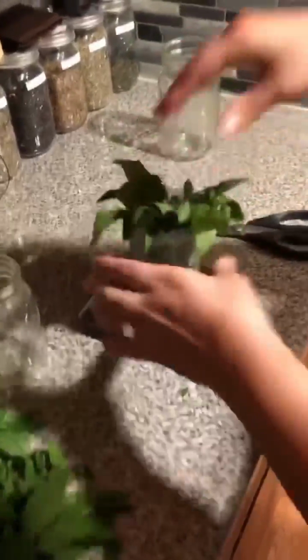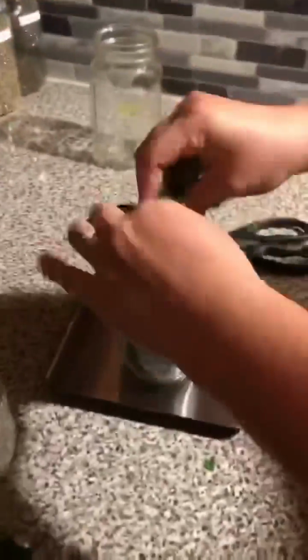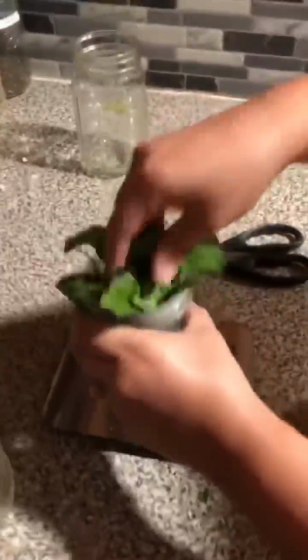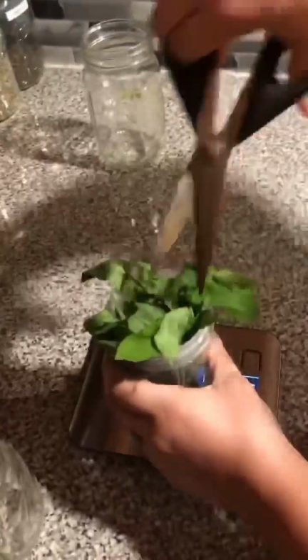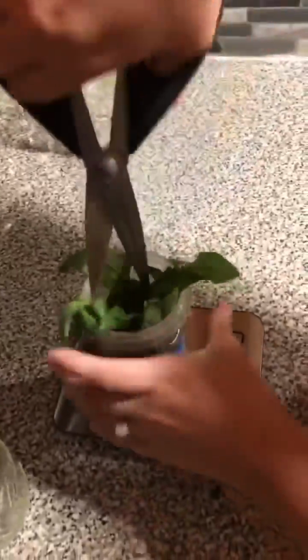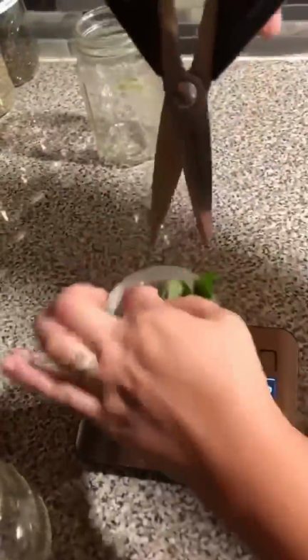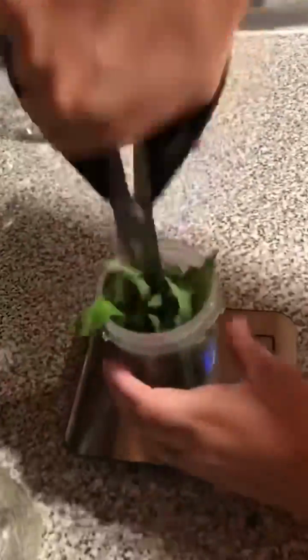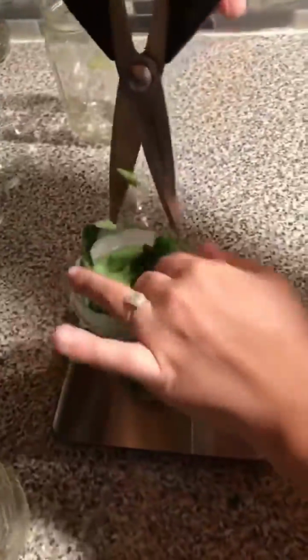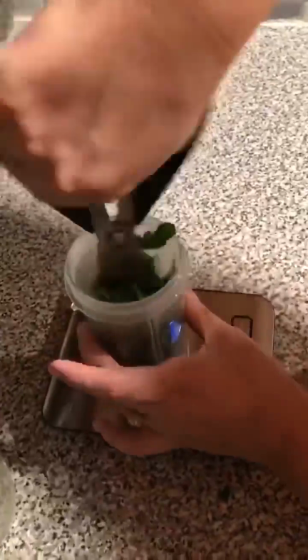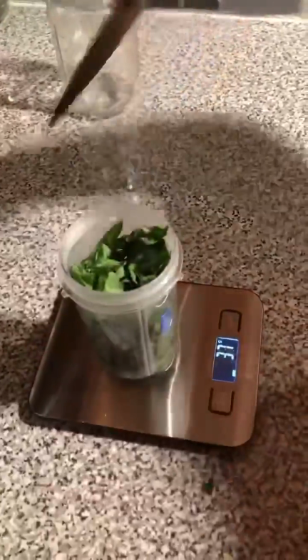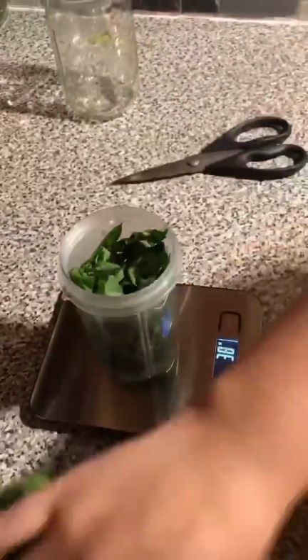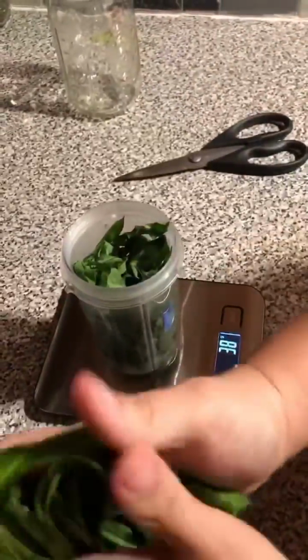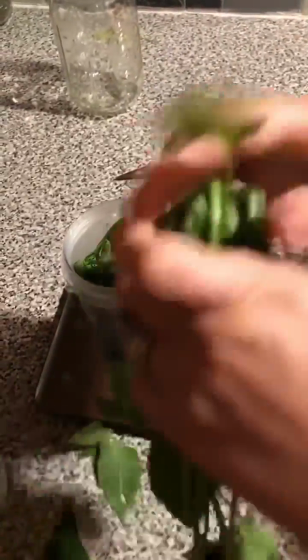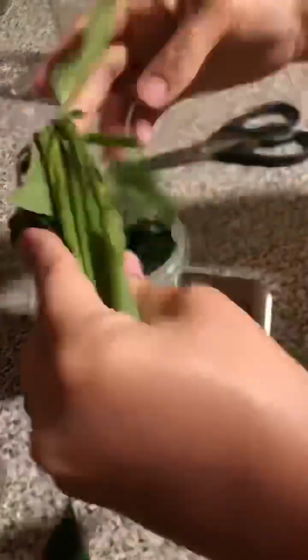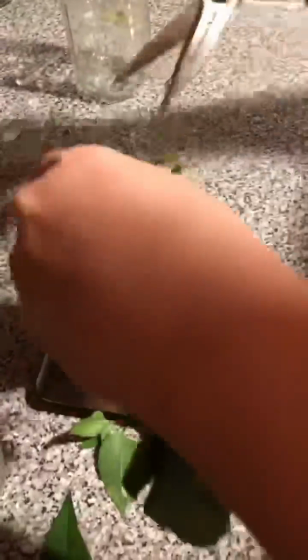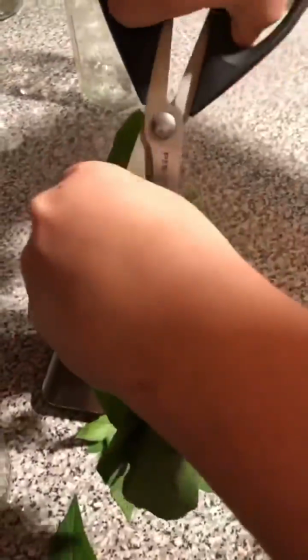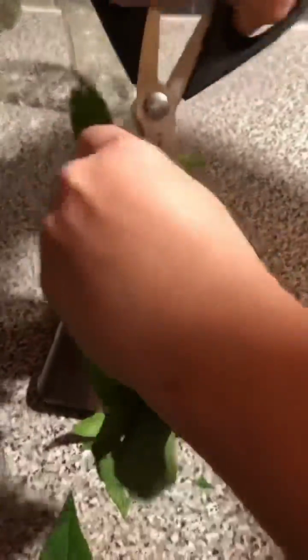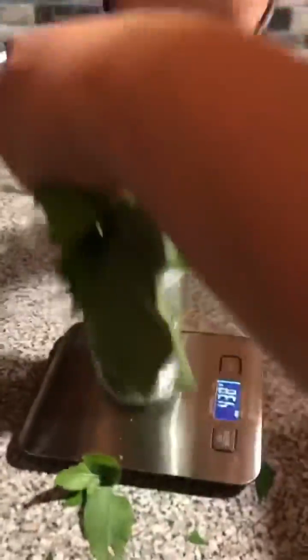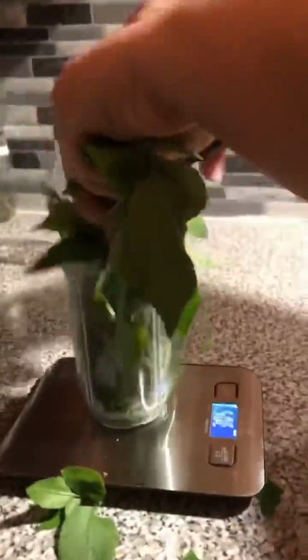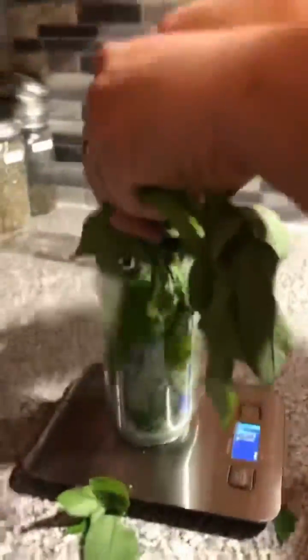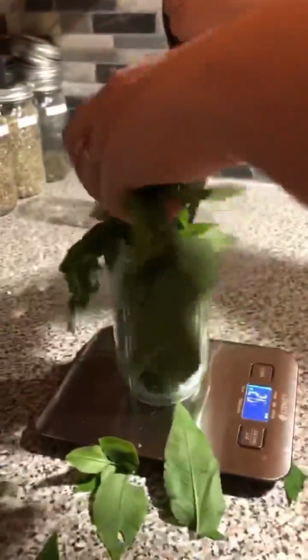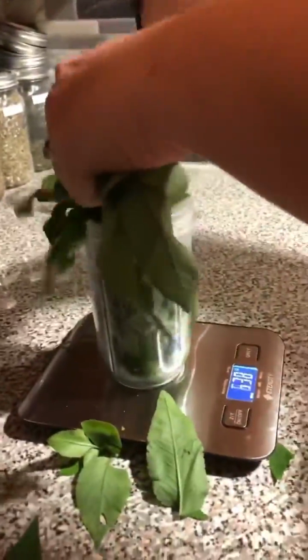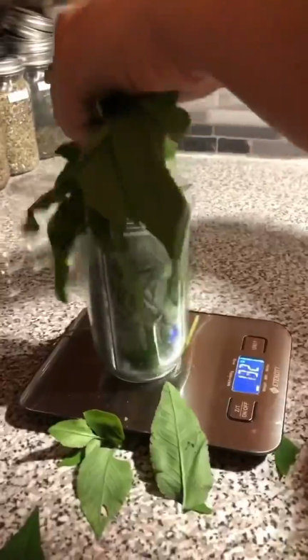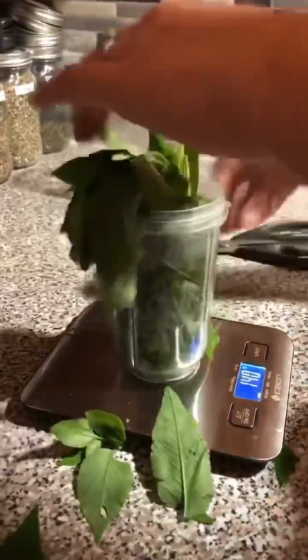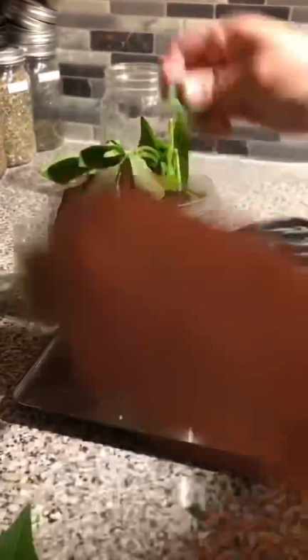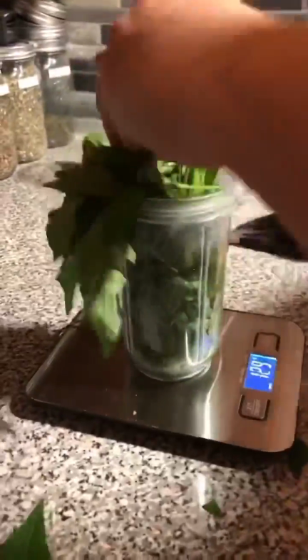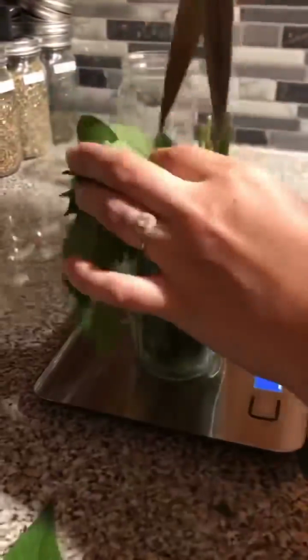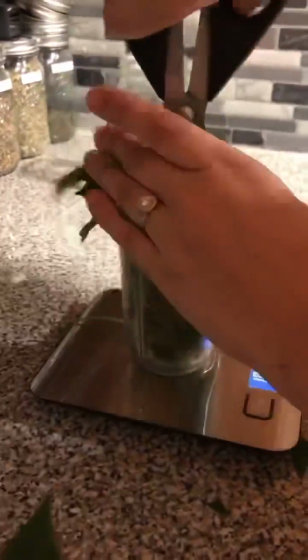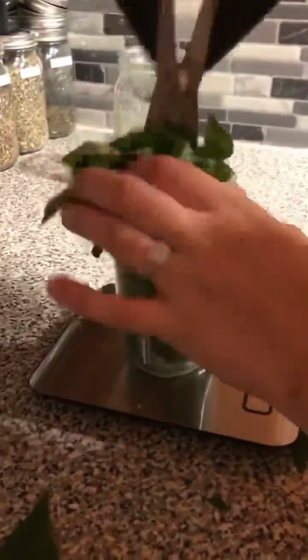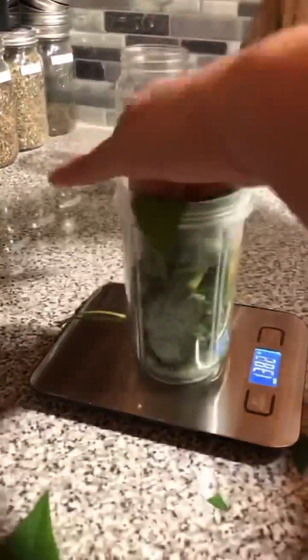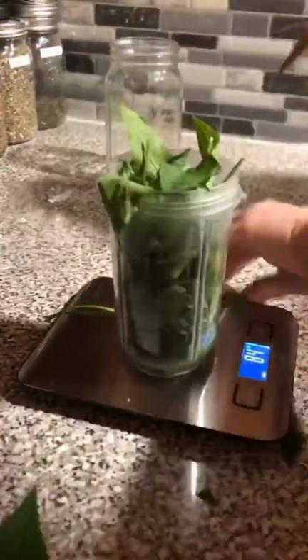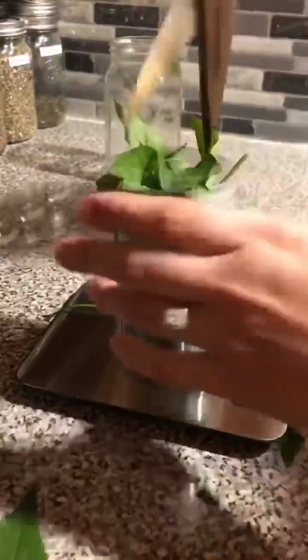Stephen Buhner, the author of Herbal Antibiotics, recommends a 1 to 2 ratio — one part plant, two parts alcohol, vodka. I use 190 proof. You don't have to go that high; do your research and do what you think is best for this.